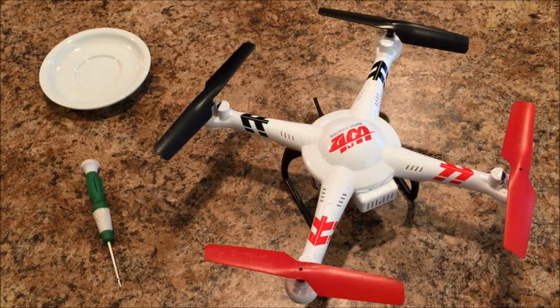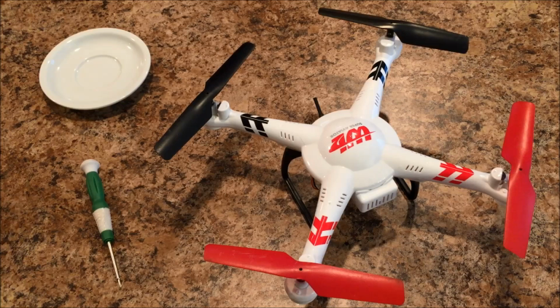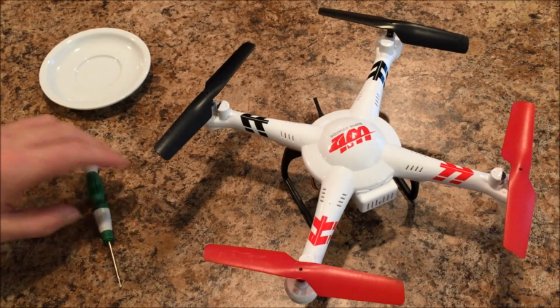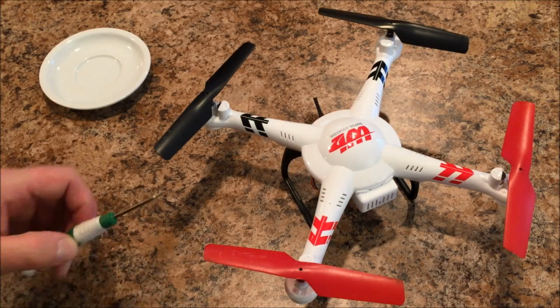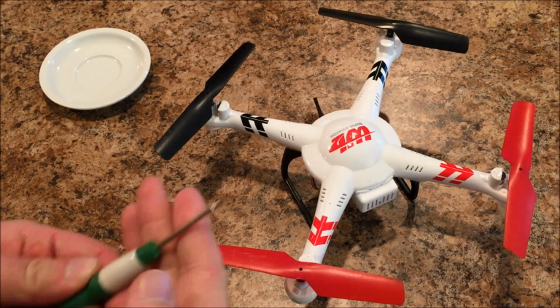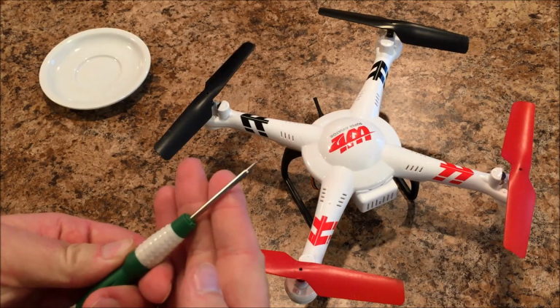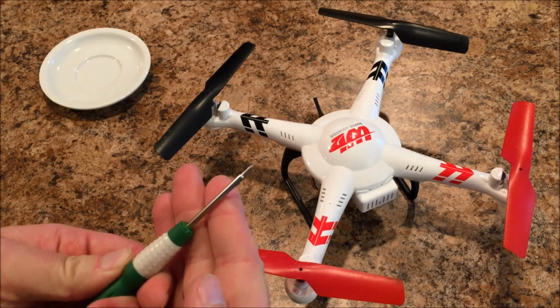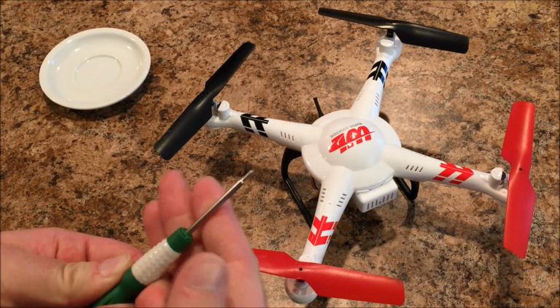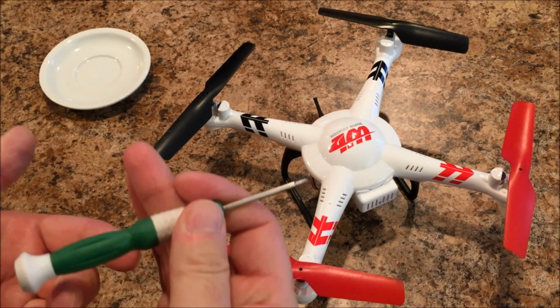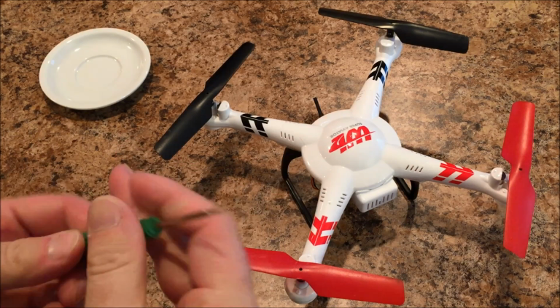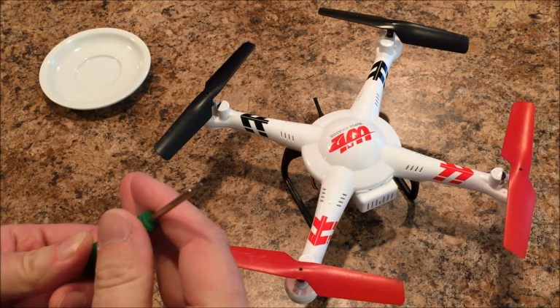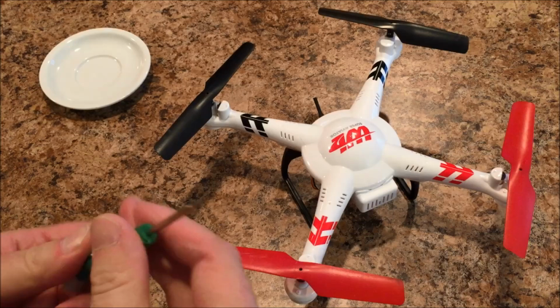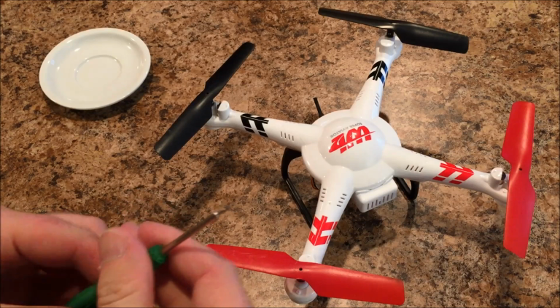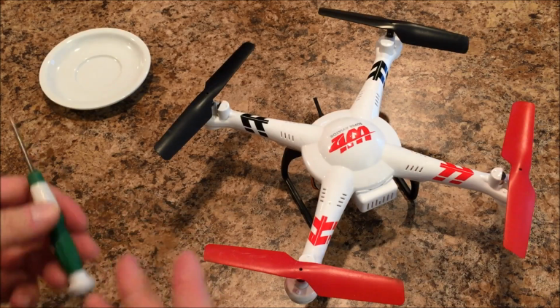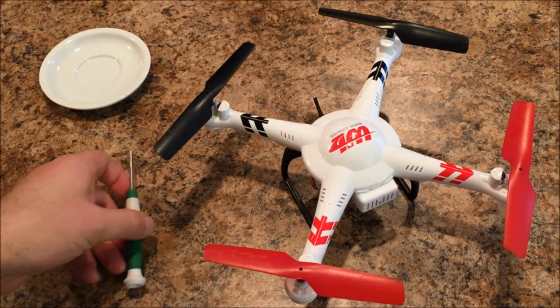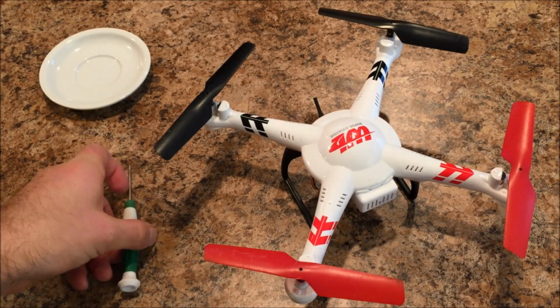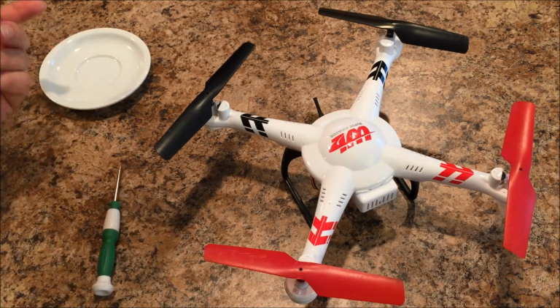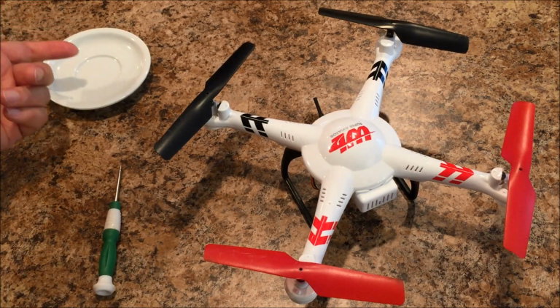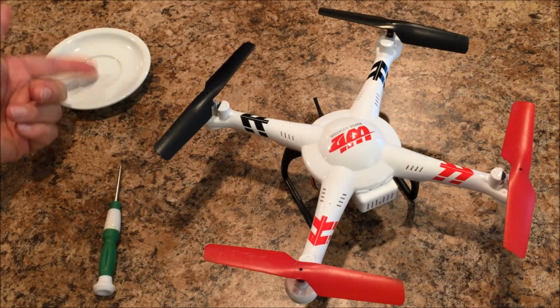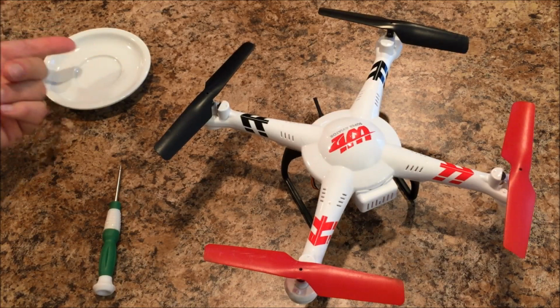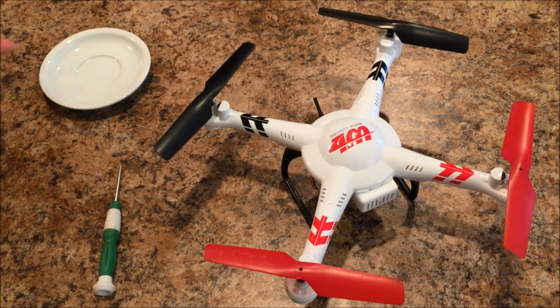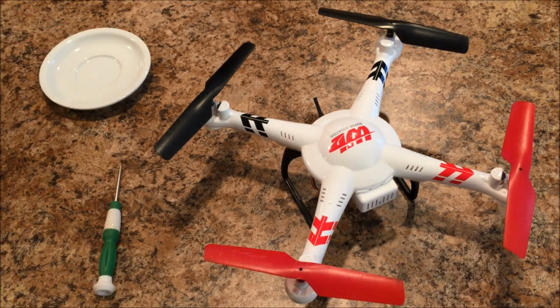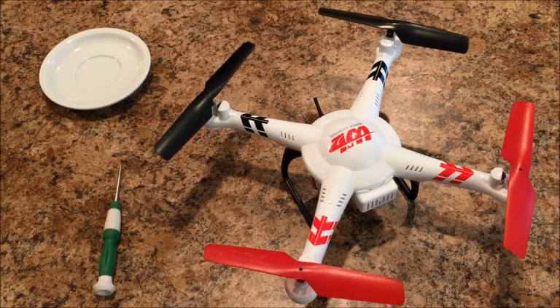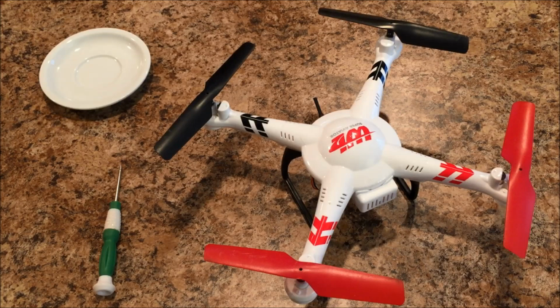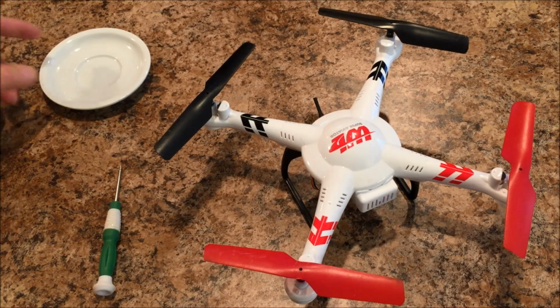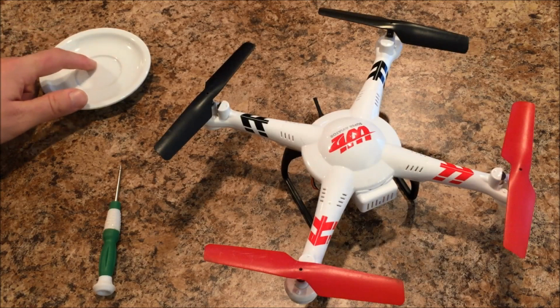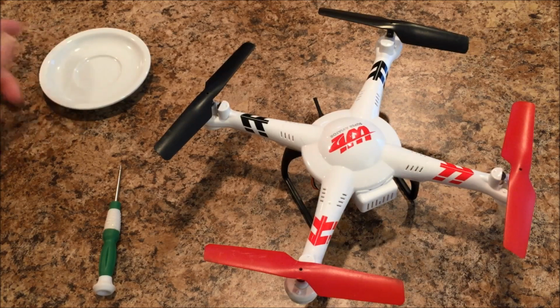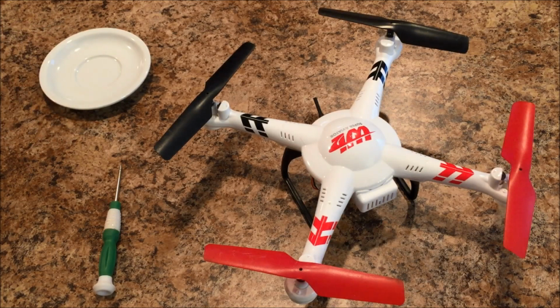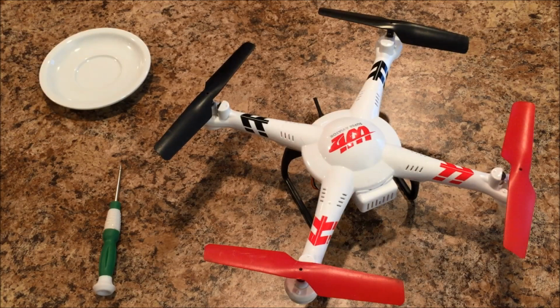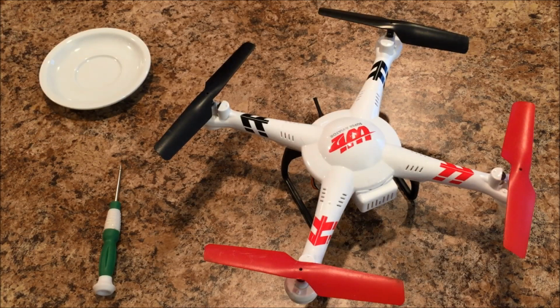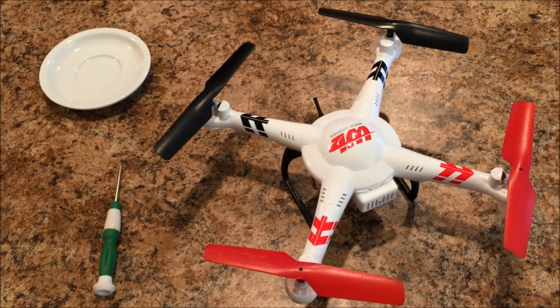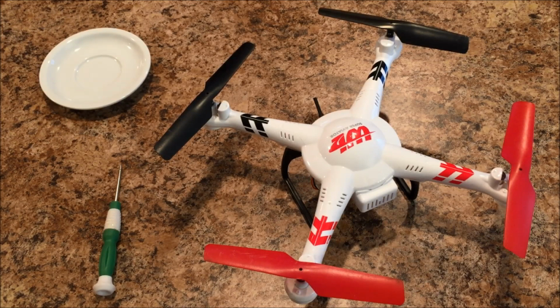The only real tool you're going to need for this project is a small Phillips head screwdriver — I'm using the one that came with my Tarantula X6. Other than that, the only other thing I would recommend is a small dish or a magnetic tray to put your screws in so you don't lose them, and really that's it.